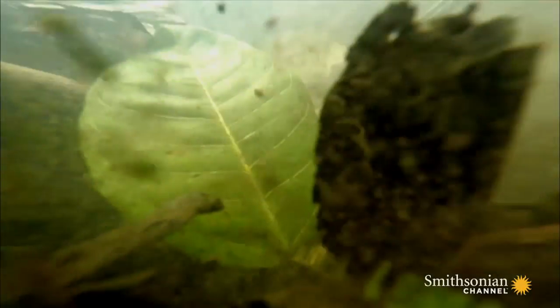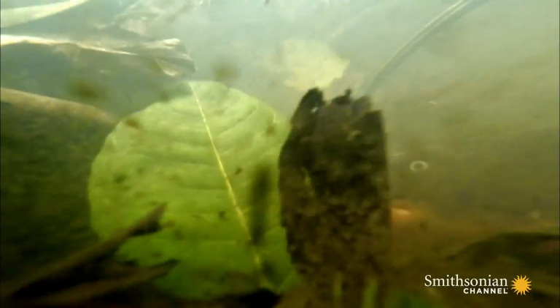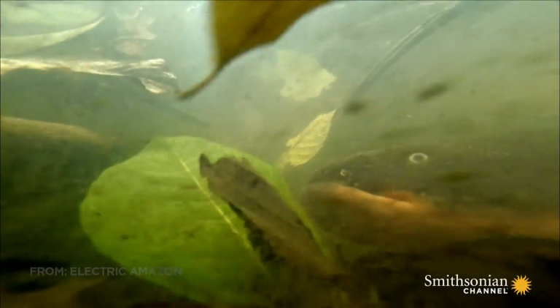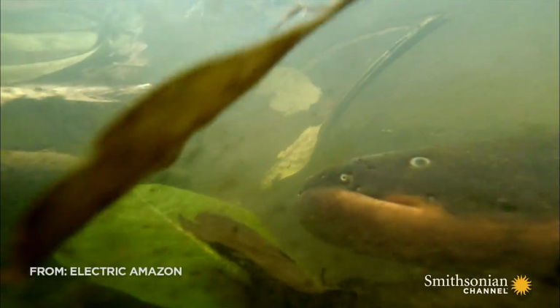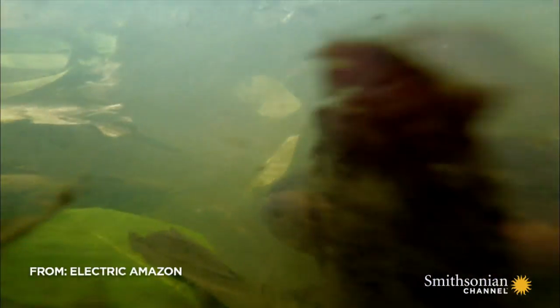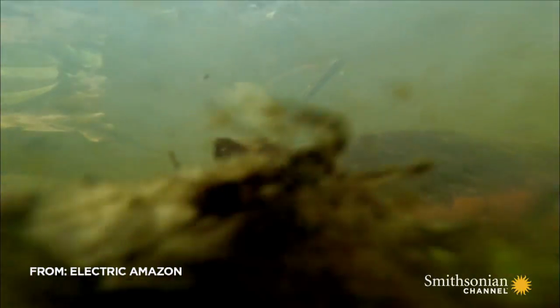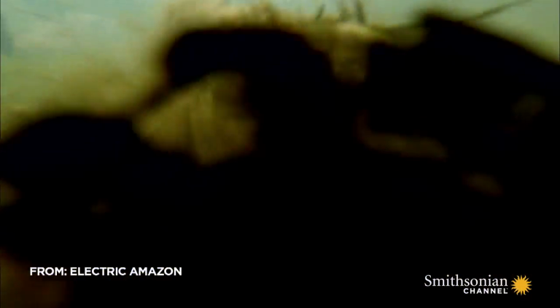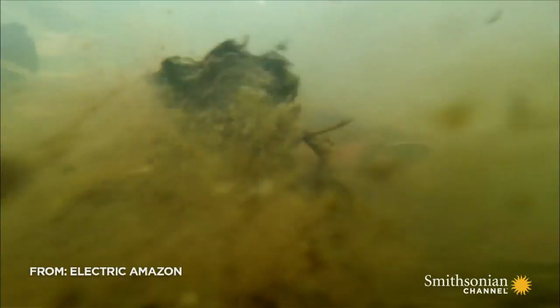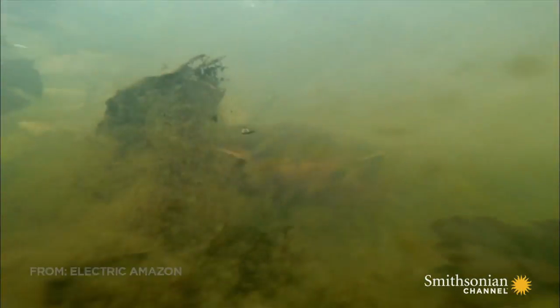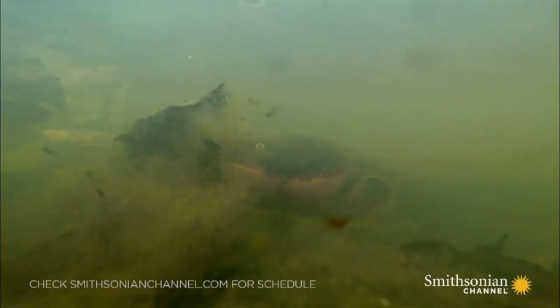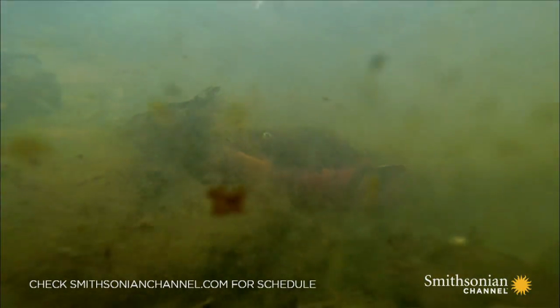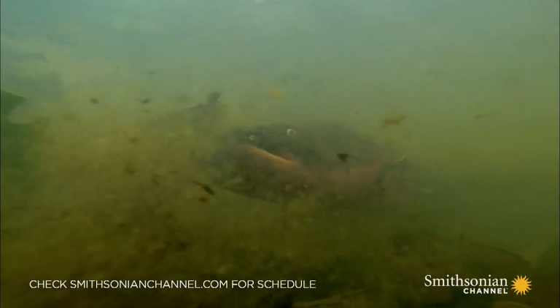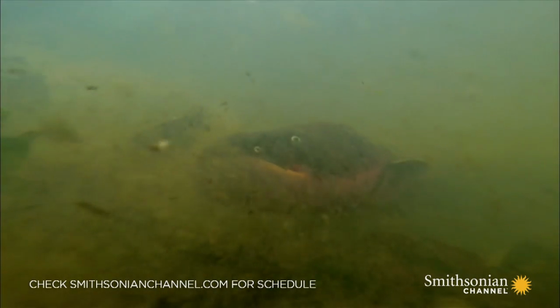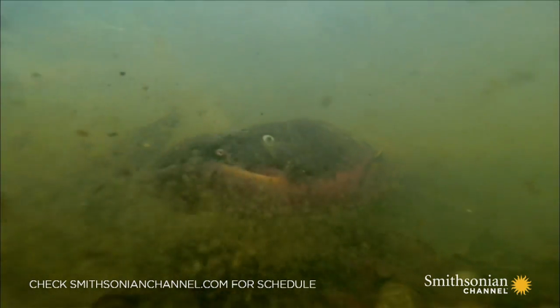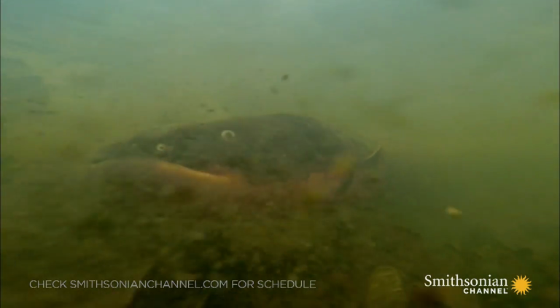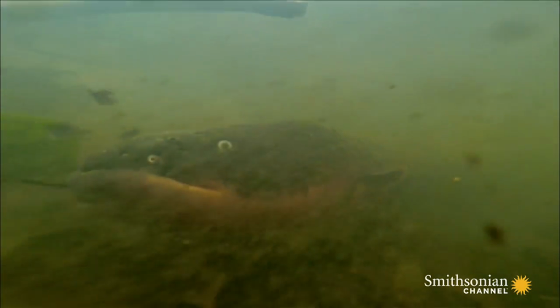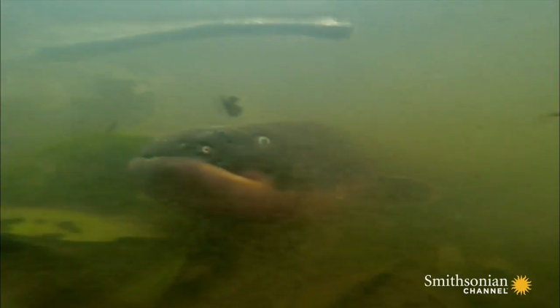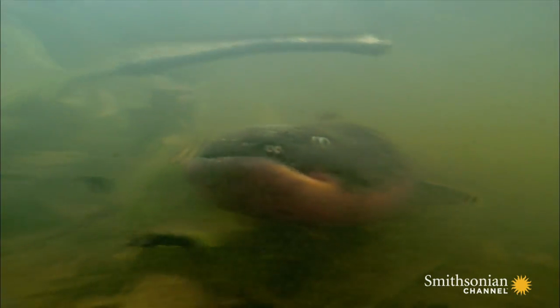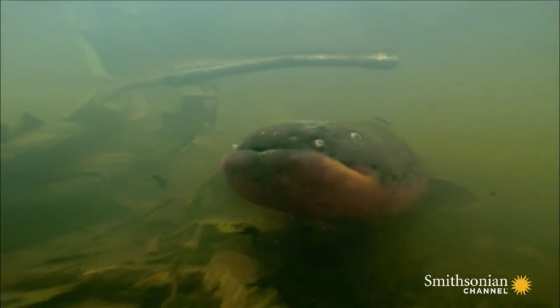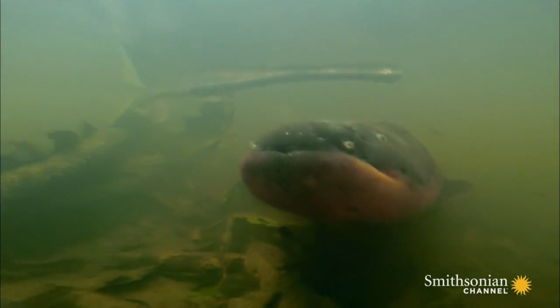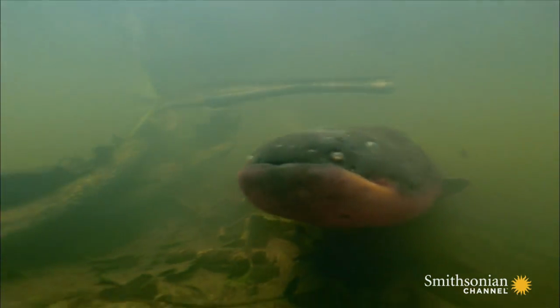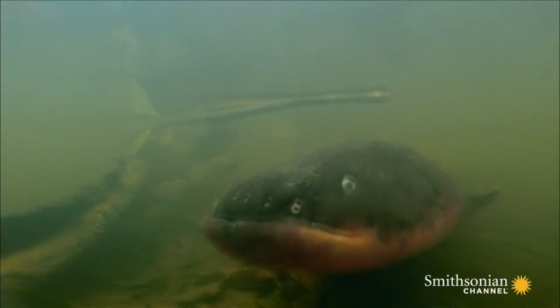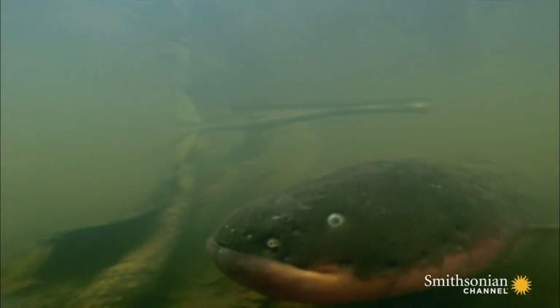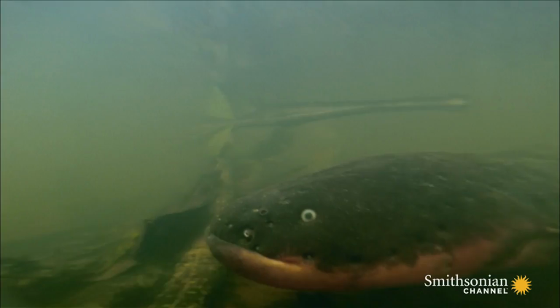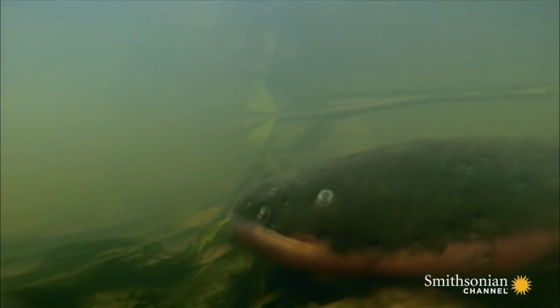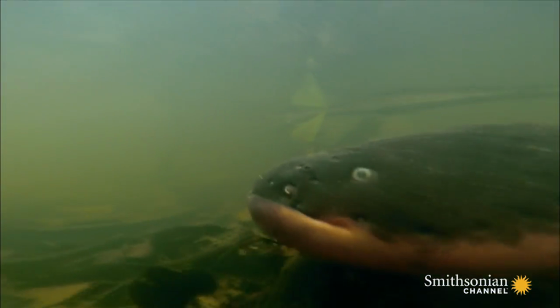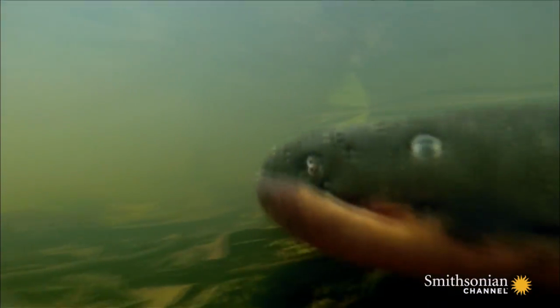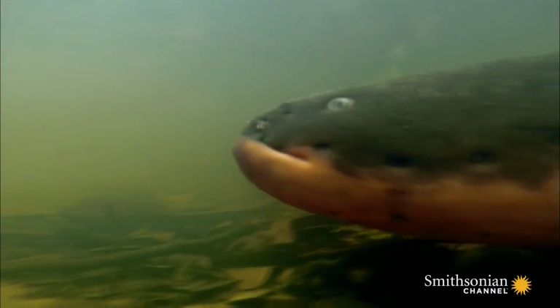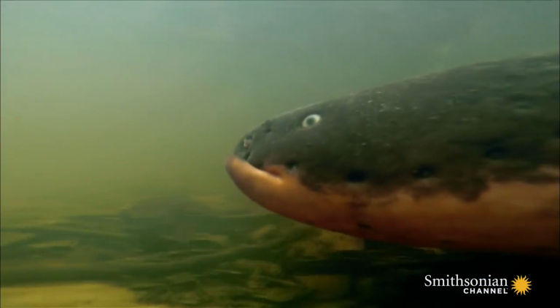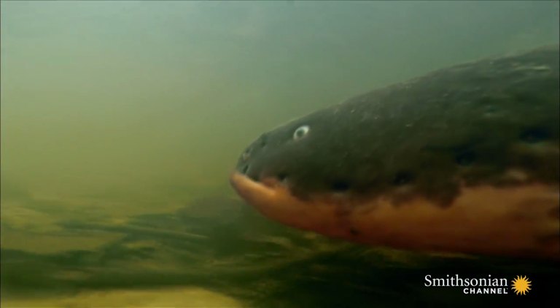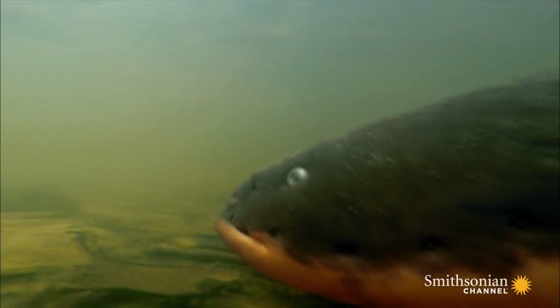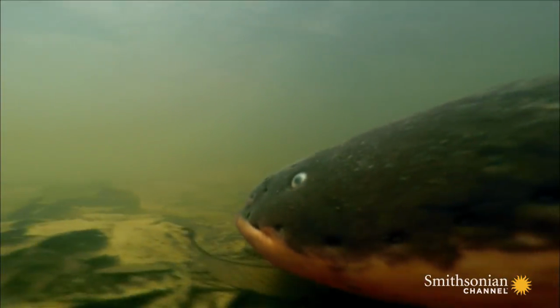The most powerful is the electric eel. It's not actually an eel, but a giant knife fish — the only fish in the Amazon capable of hunting and killing its prey with electricity.